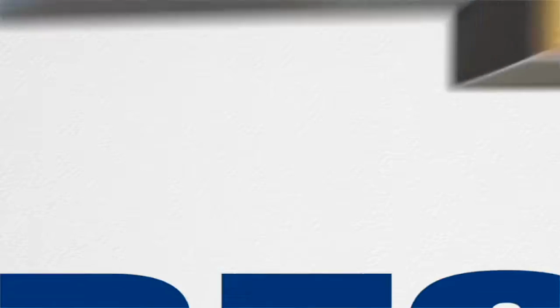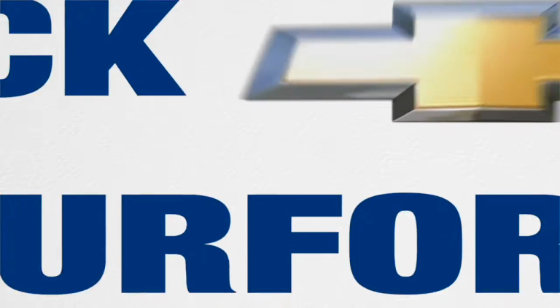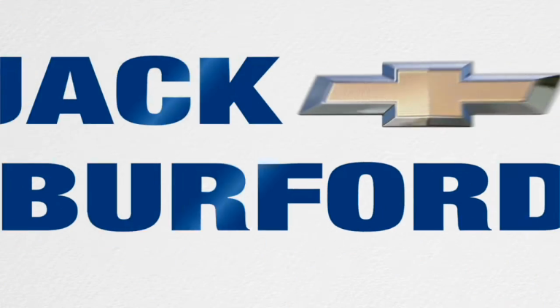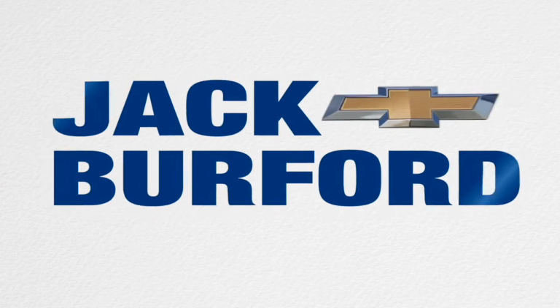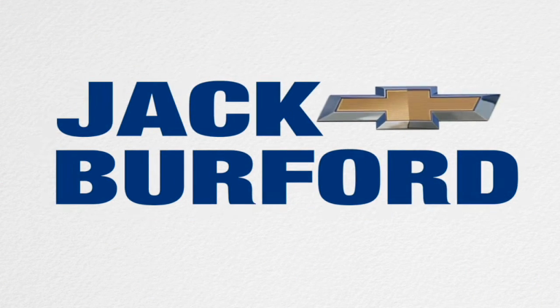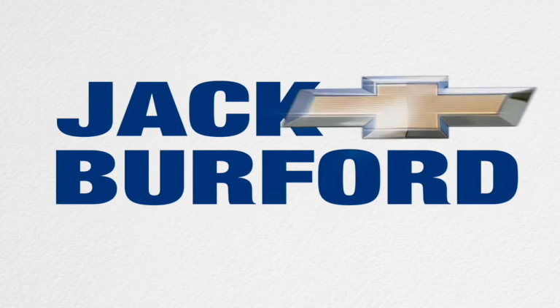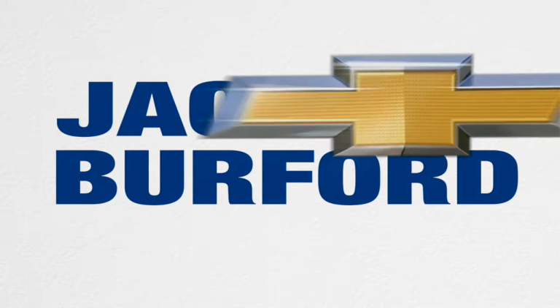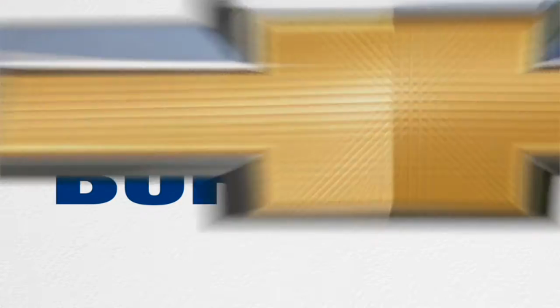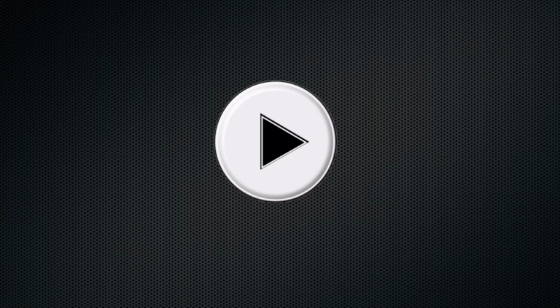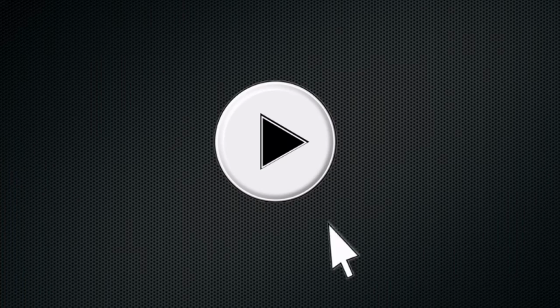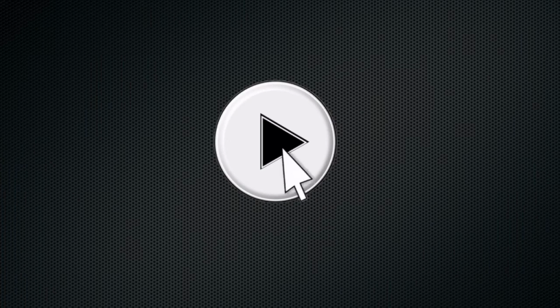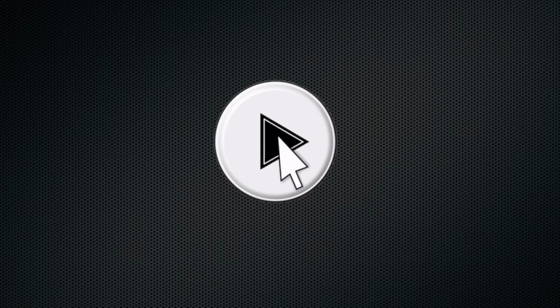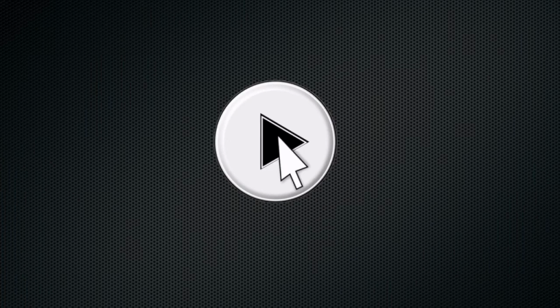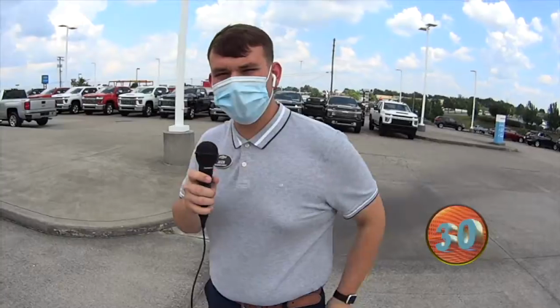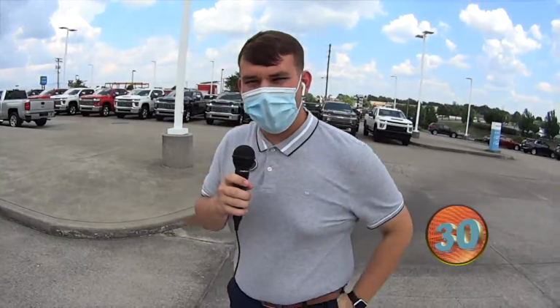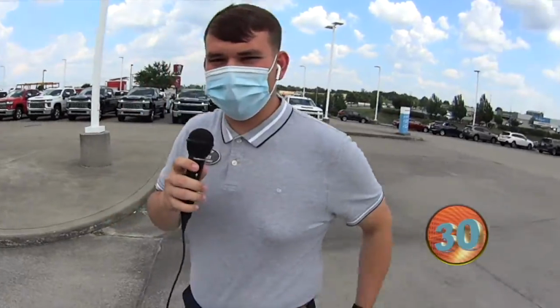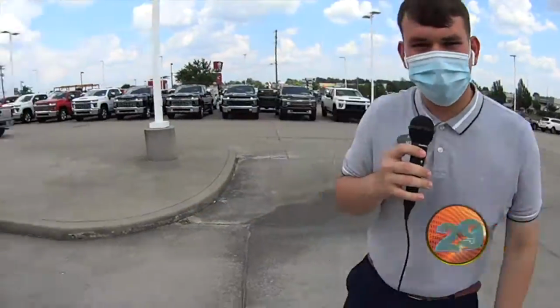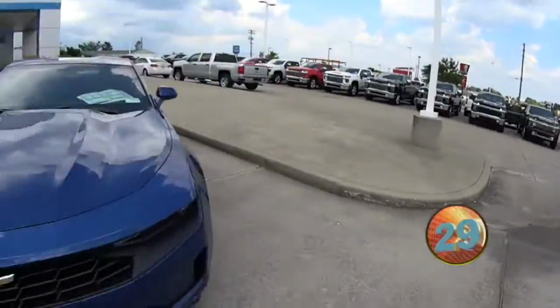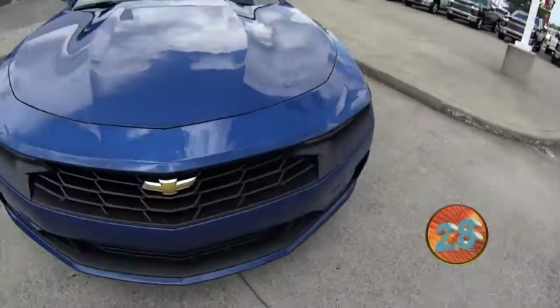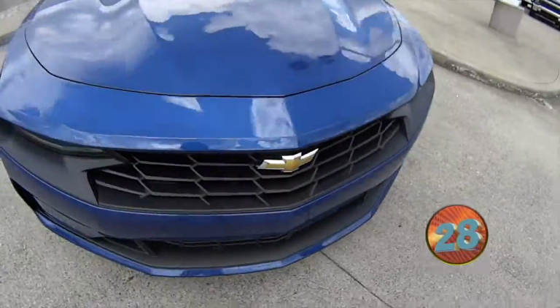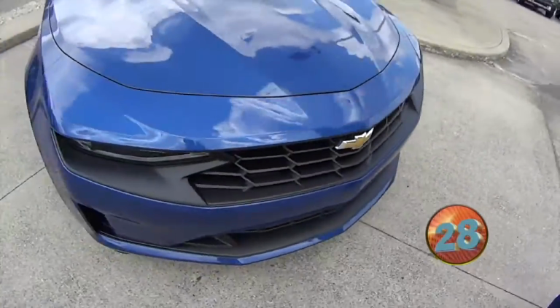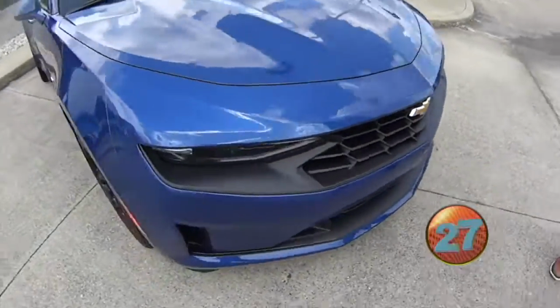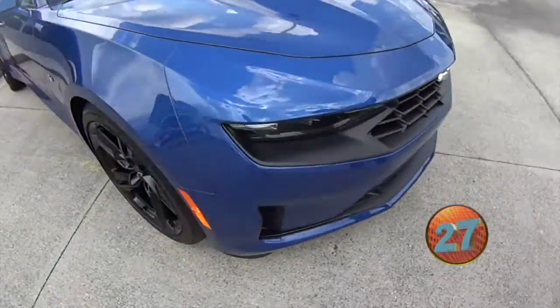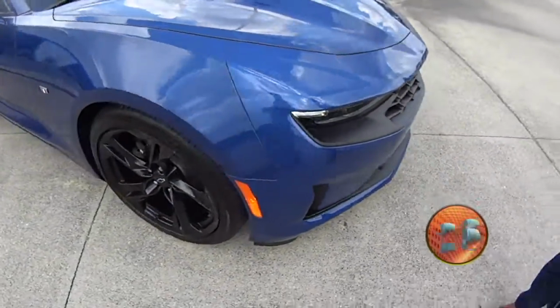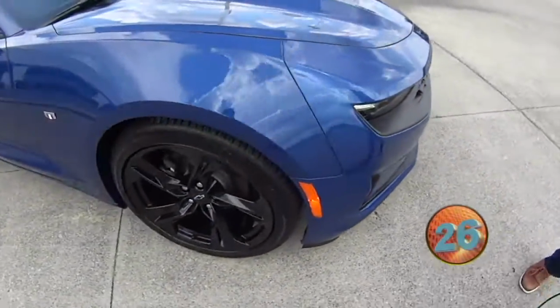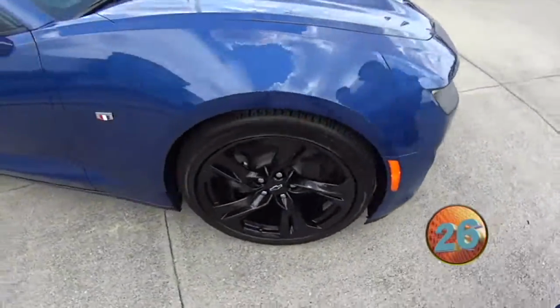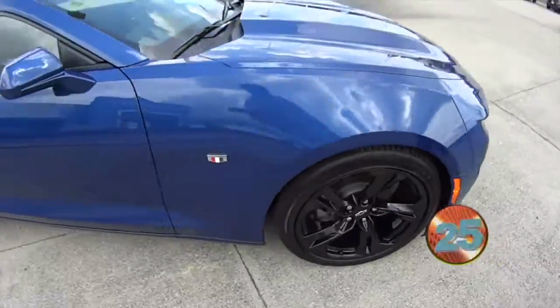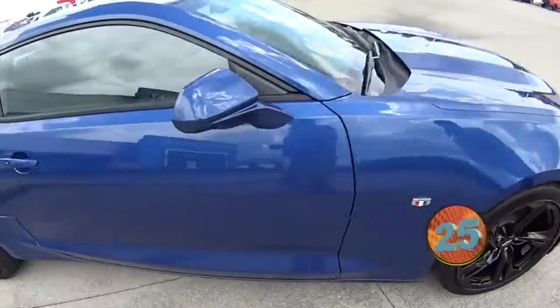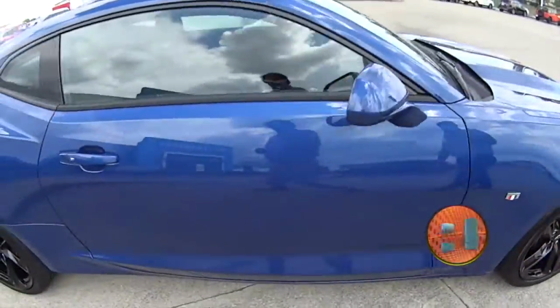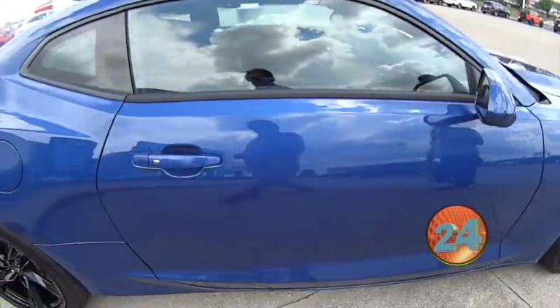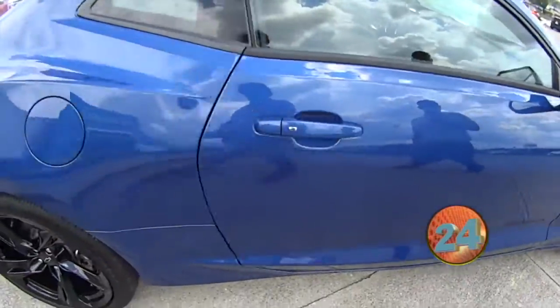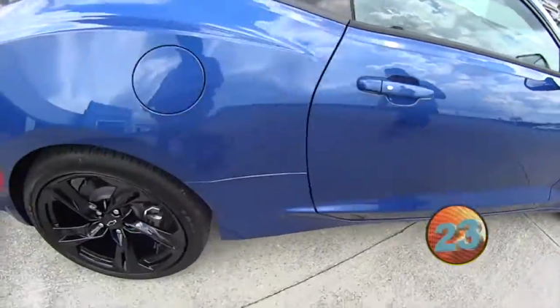Welcome to the Jack Burford Chevy 30-second walk around. Hey everybody, this is Jason giving you a 30-second walk around here at Jack Burford Chevrolet. This is a 2020 Chevy Camaro in Riverside Blue Metallic.